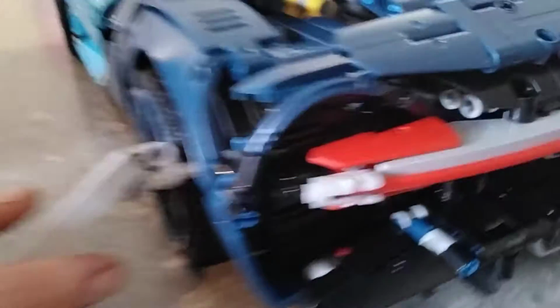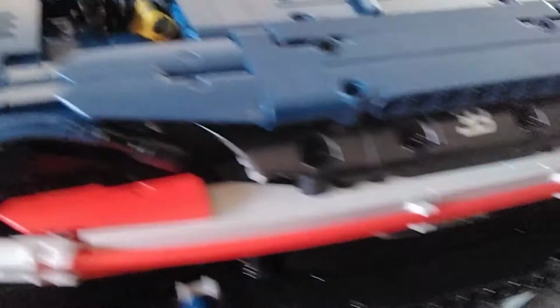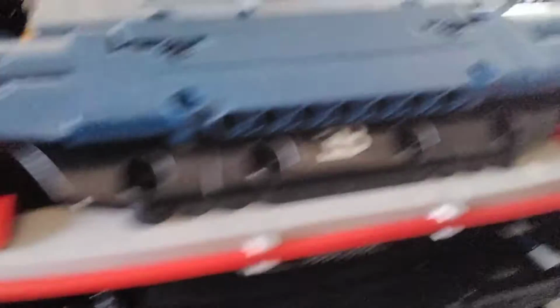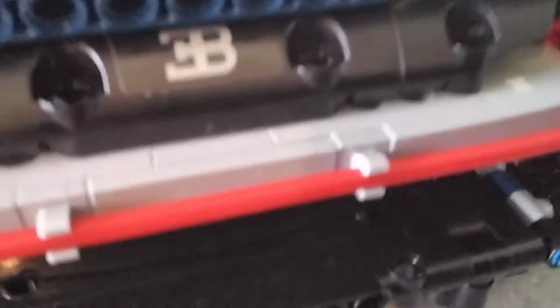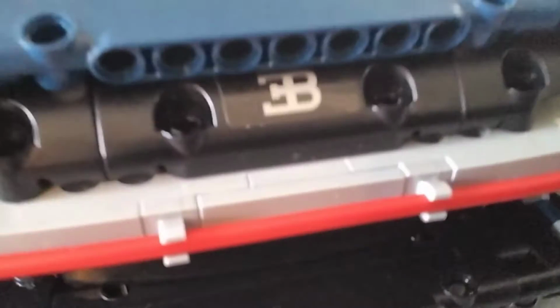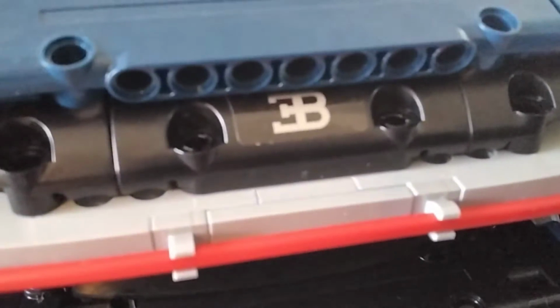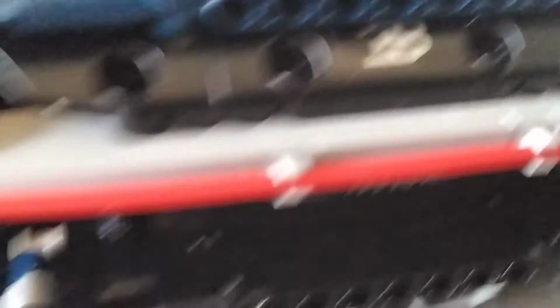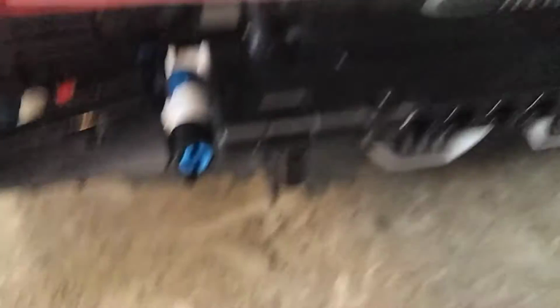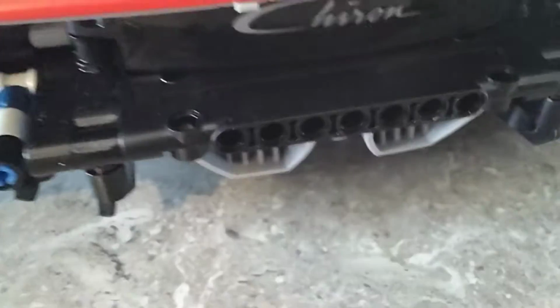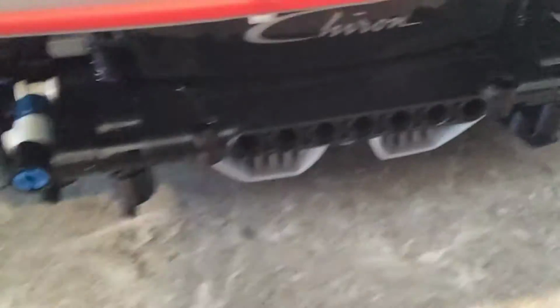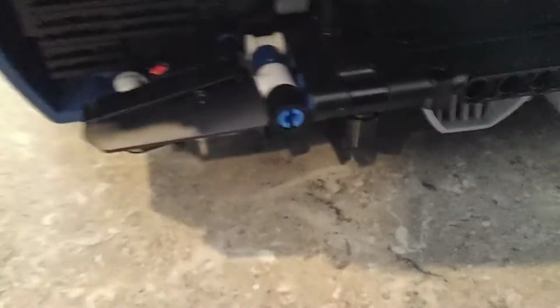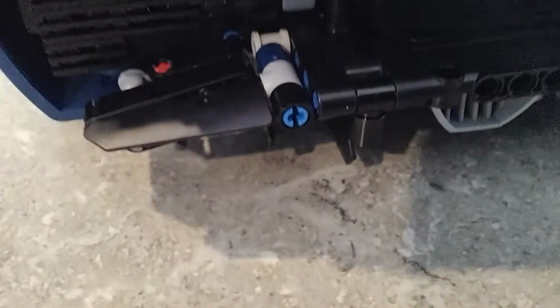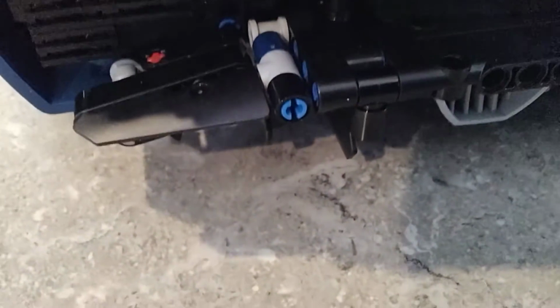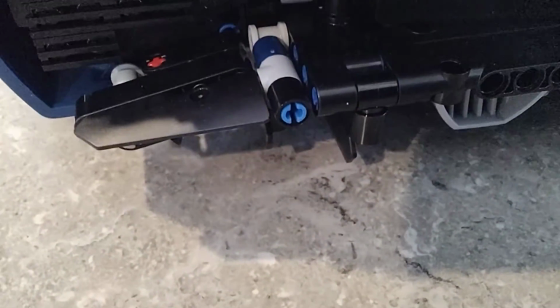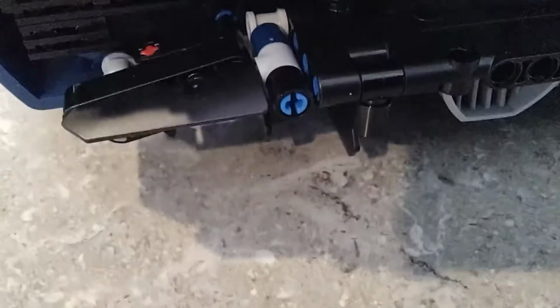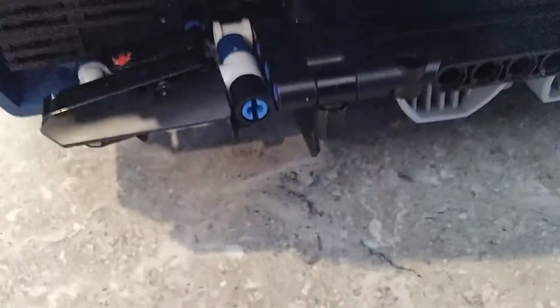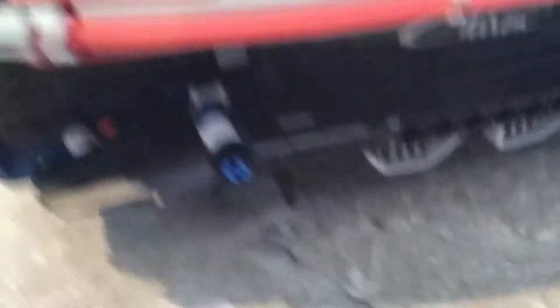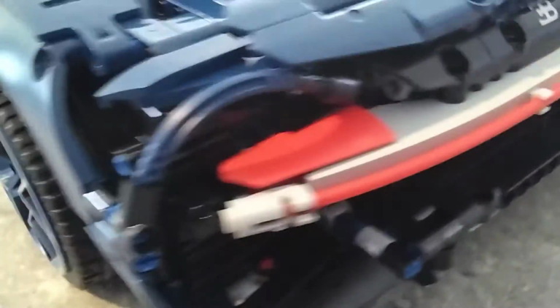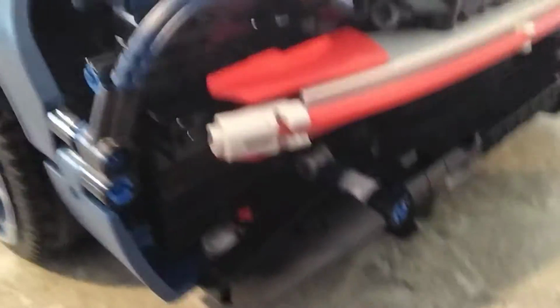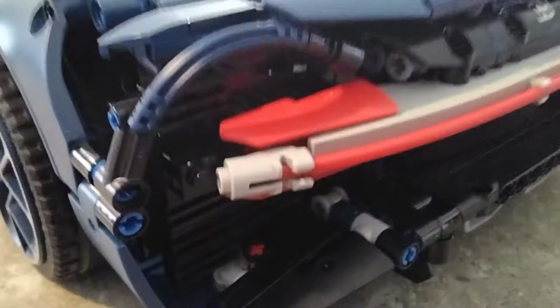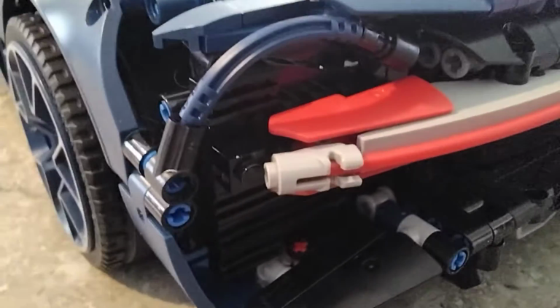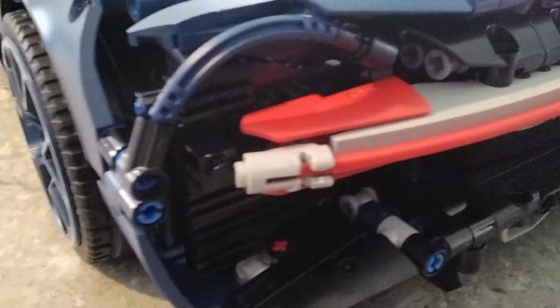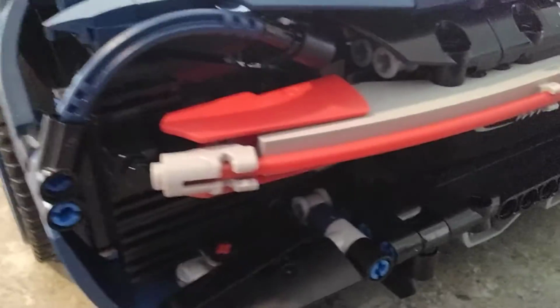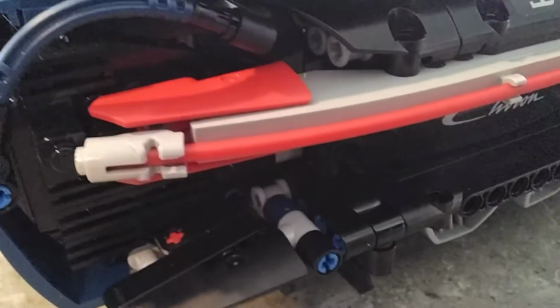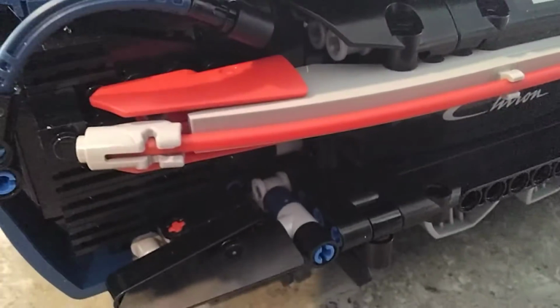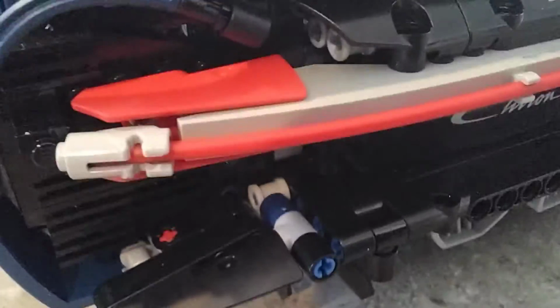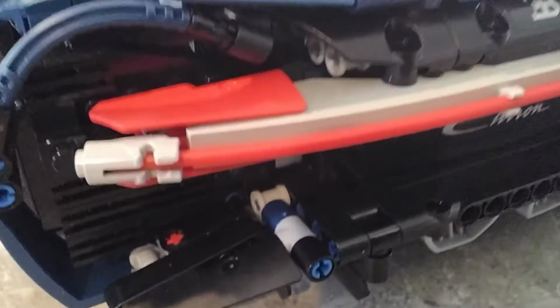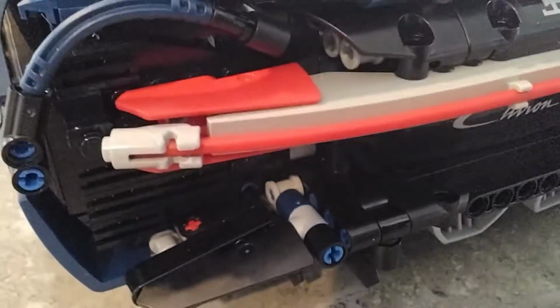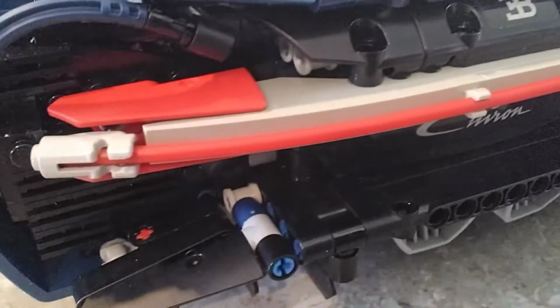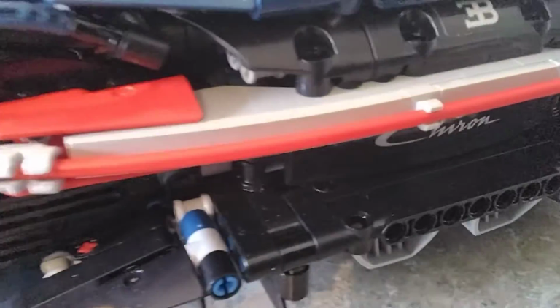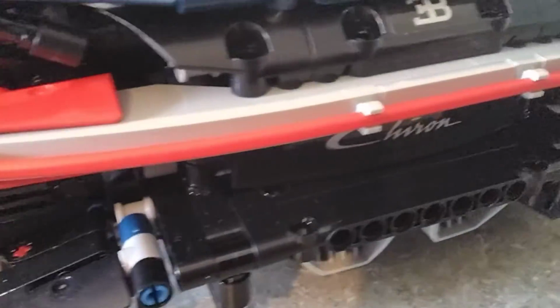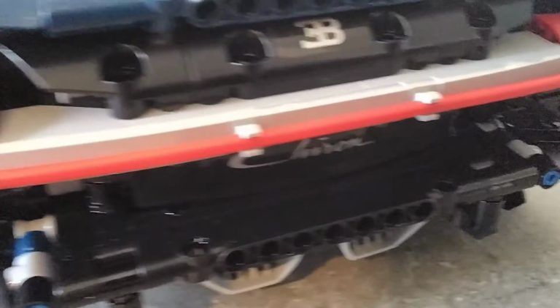I've got the Bugatti logo just there. Exhaust. Diffusers there. Got the really nice taillight that goes right across, as you can see.